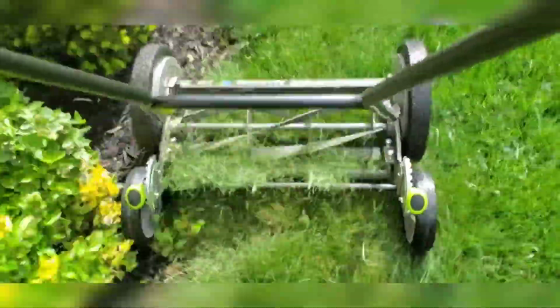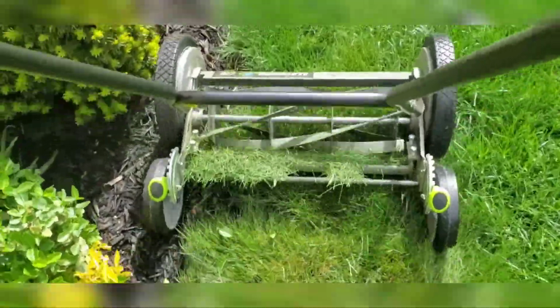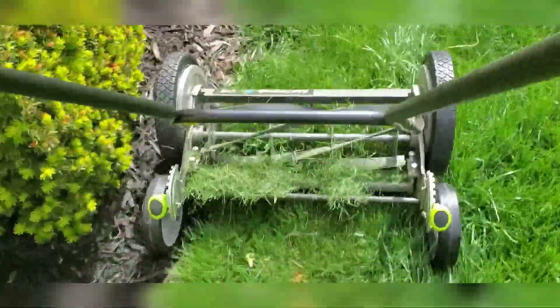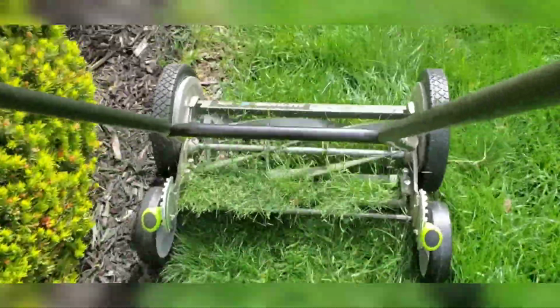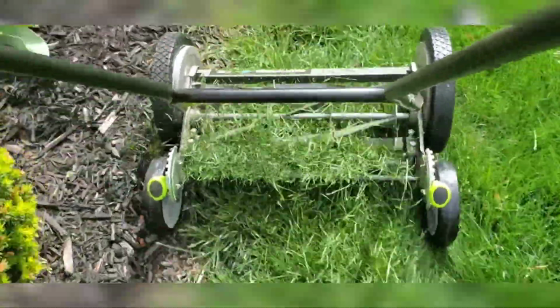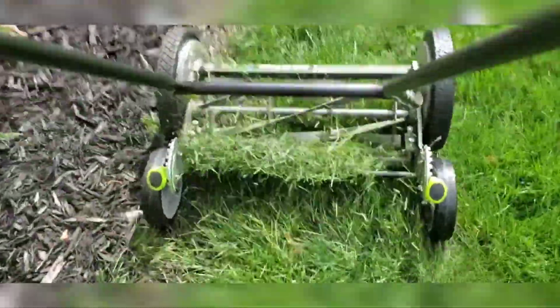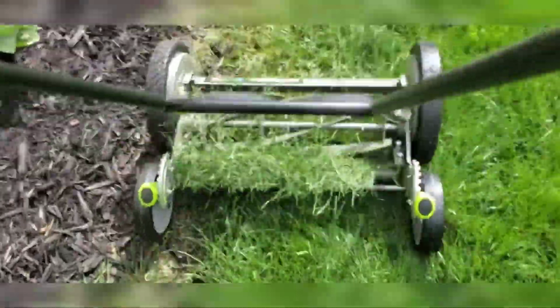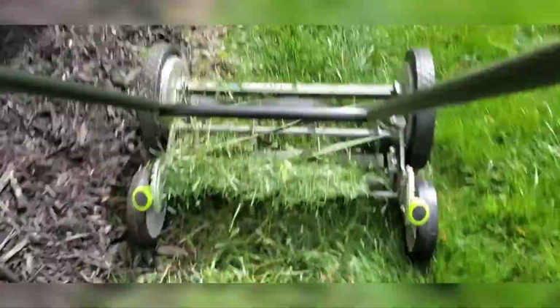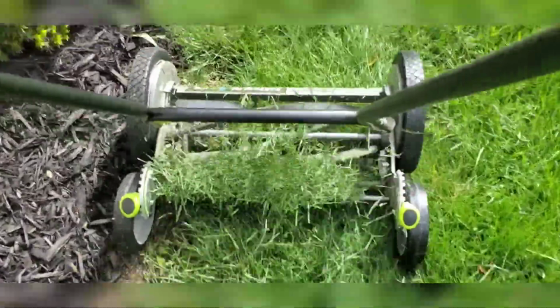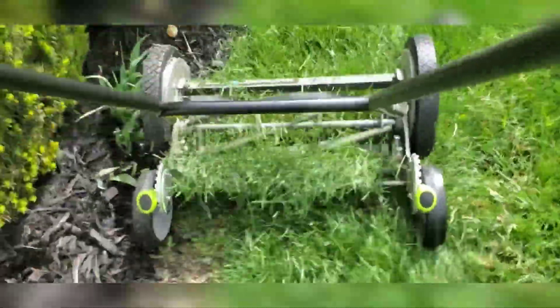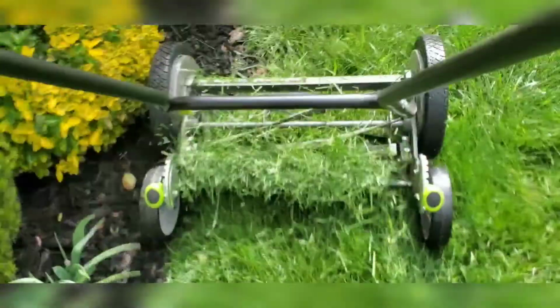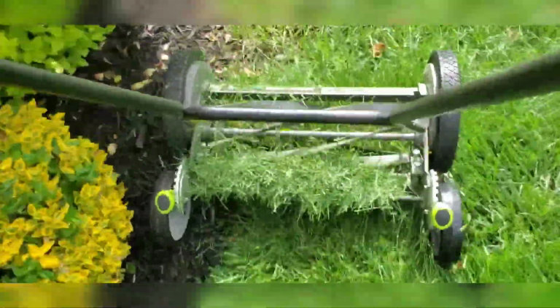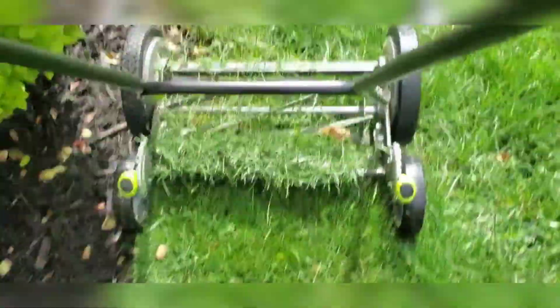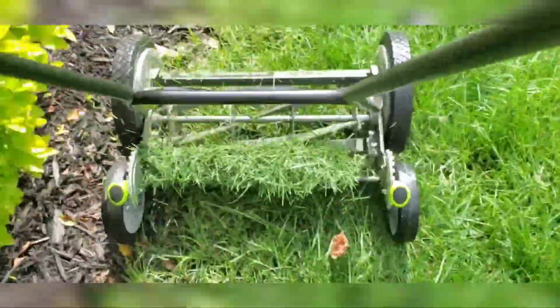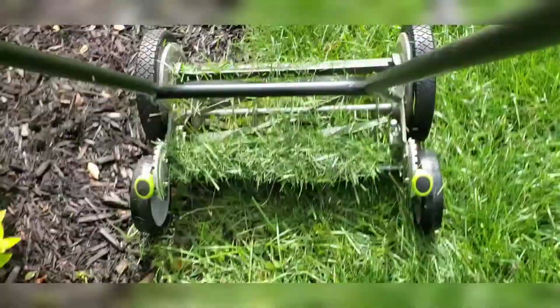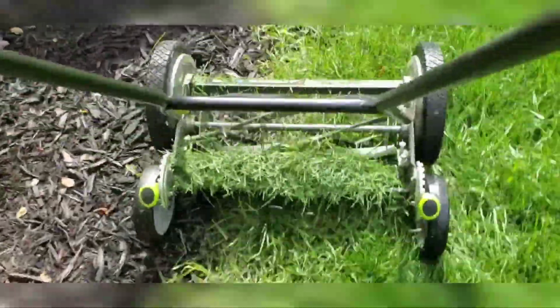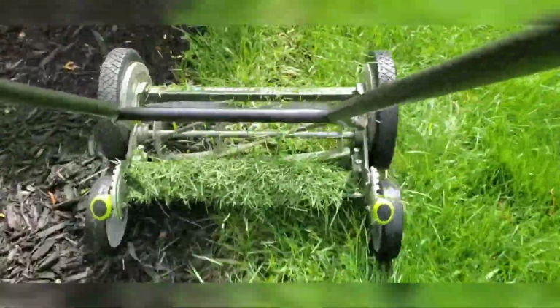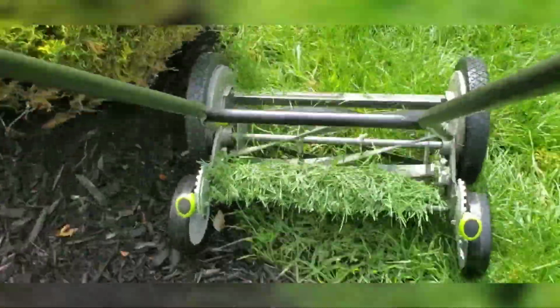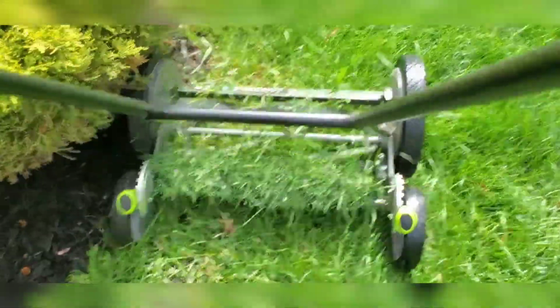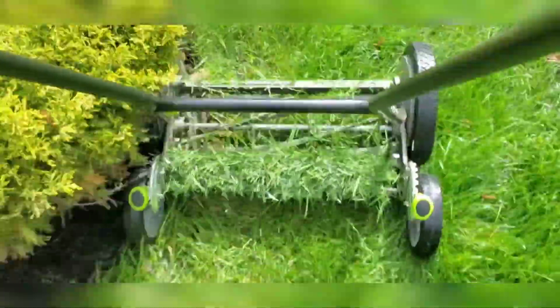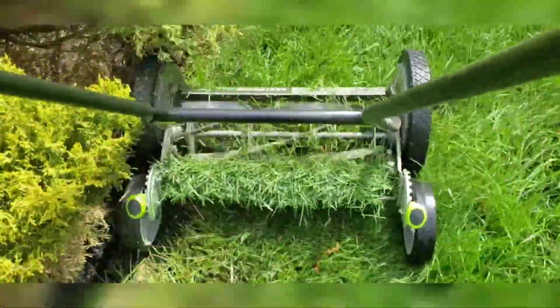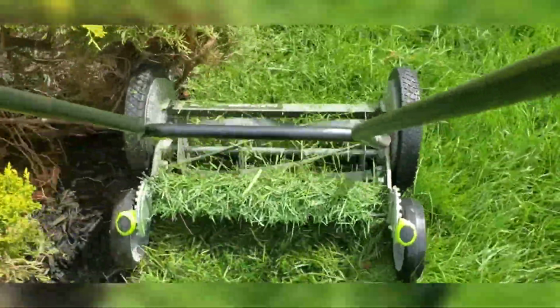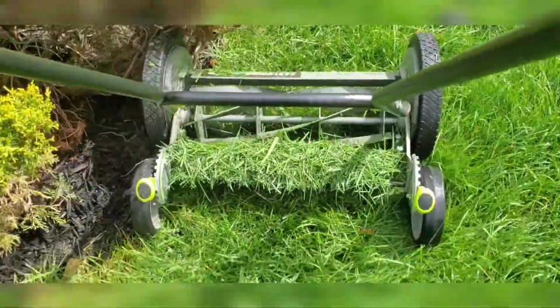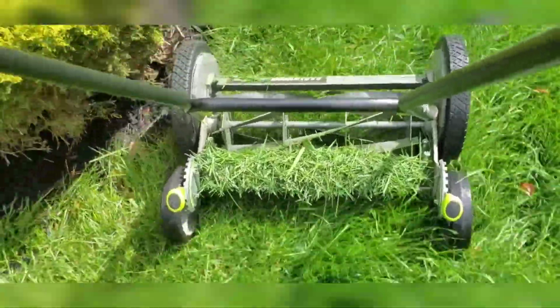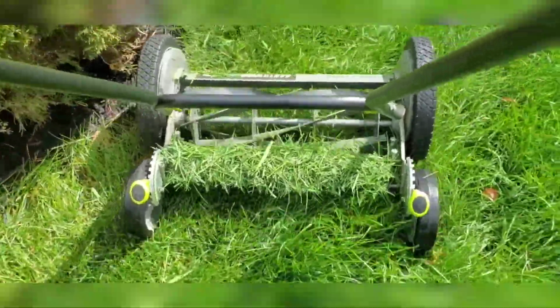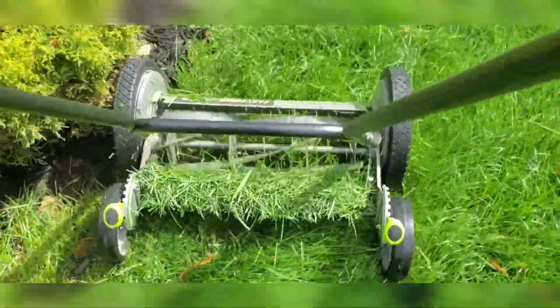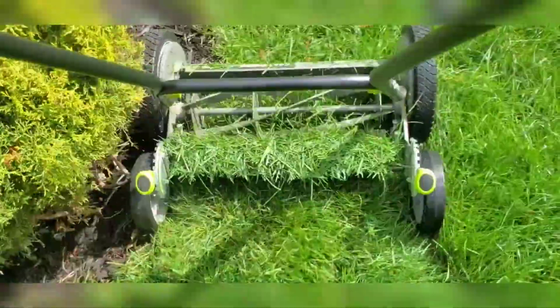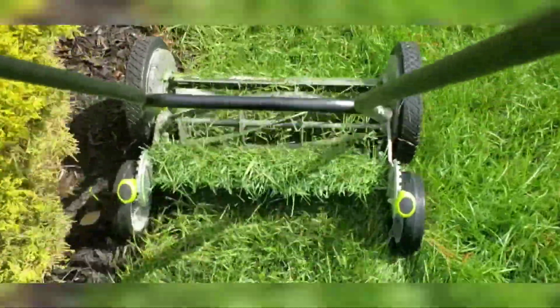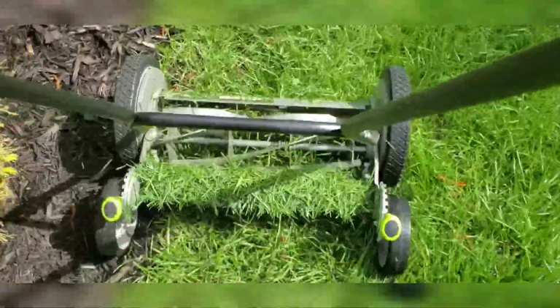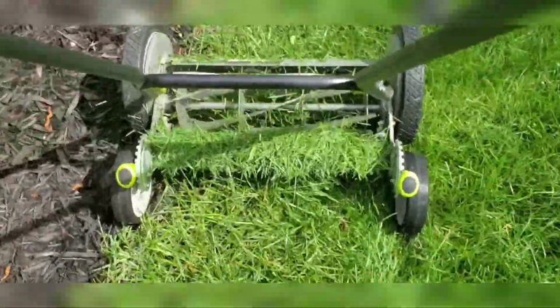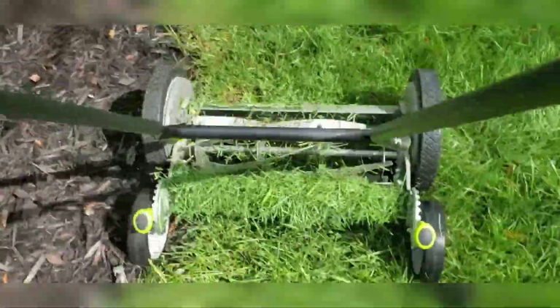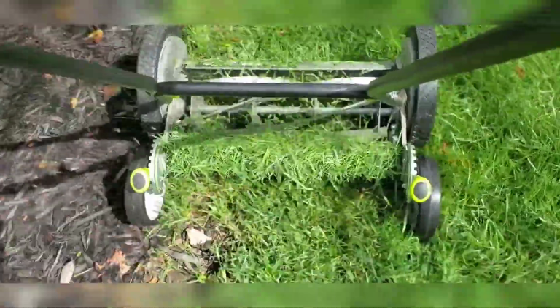This is actually when I let my grass grow for a while — probably too long. There was some heavy rain, and I fertilized it previously, and you can see it accumulating a little bit on the back.